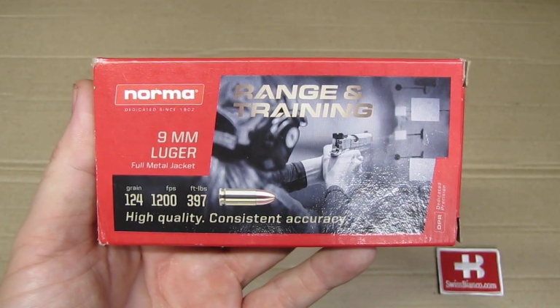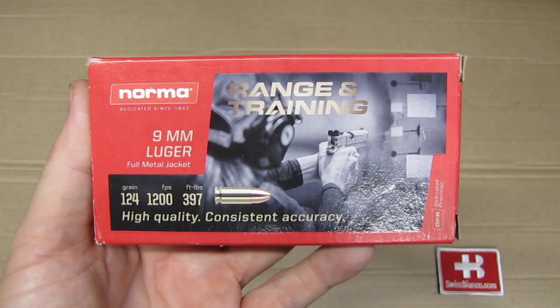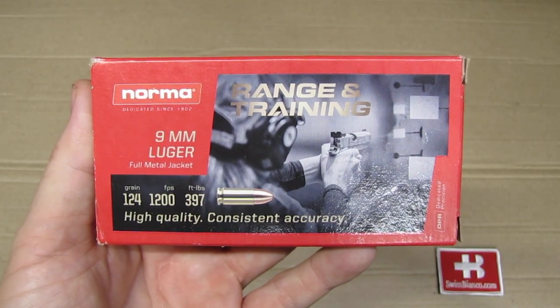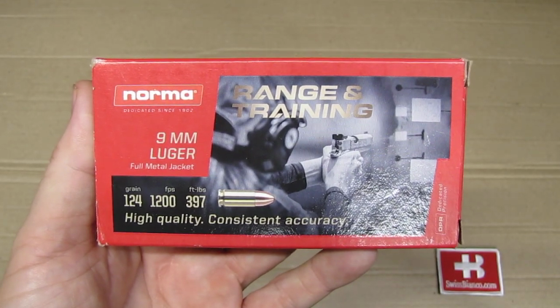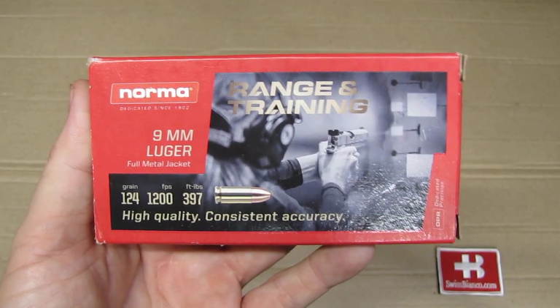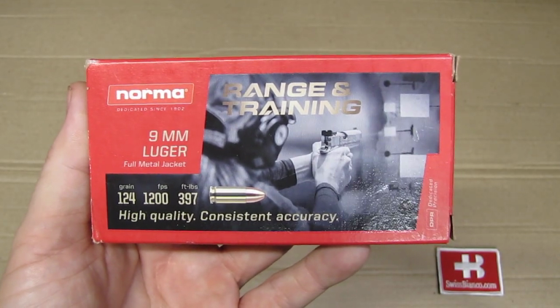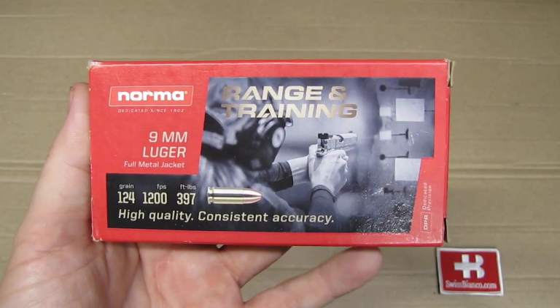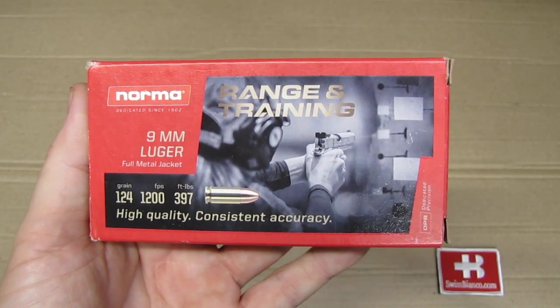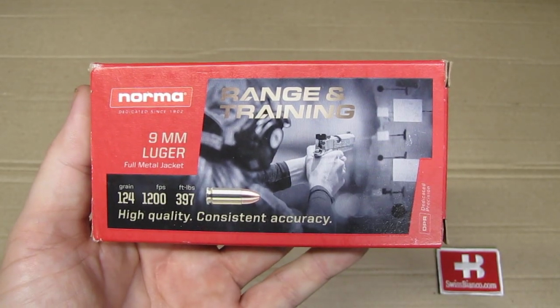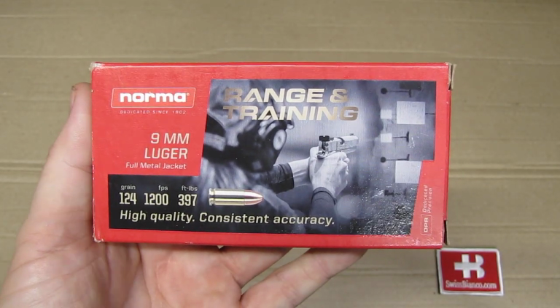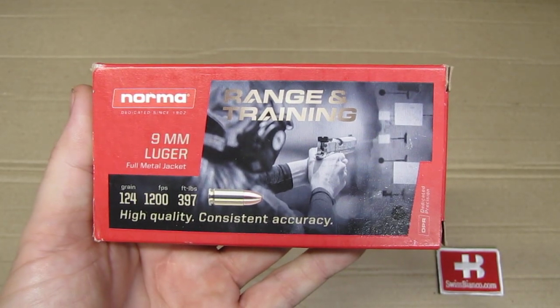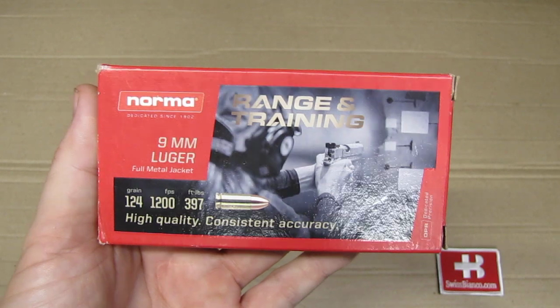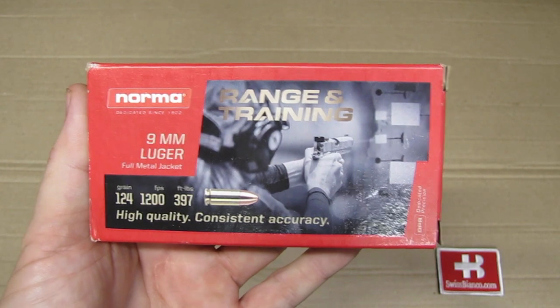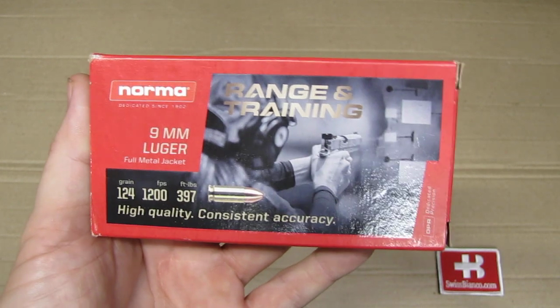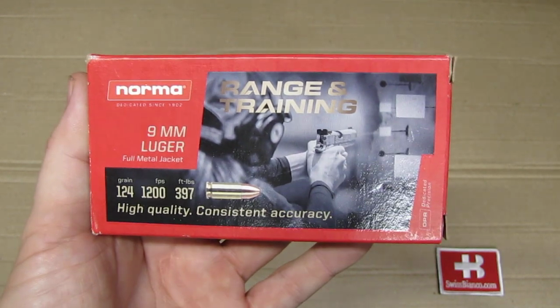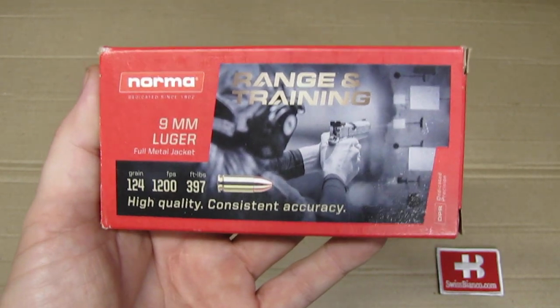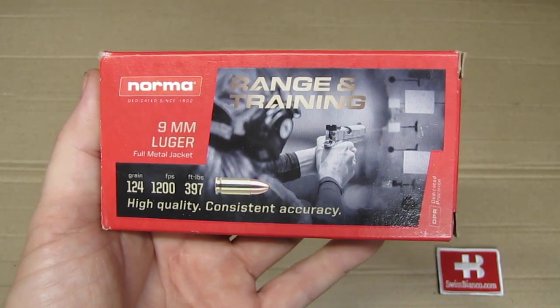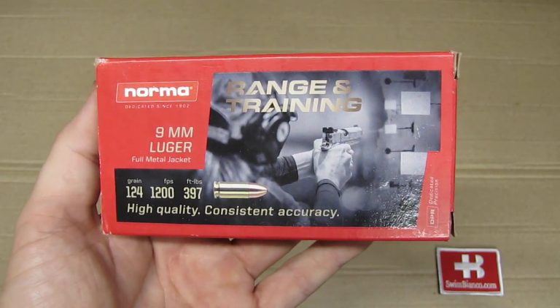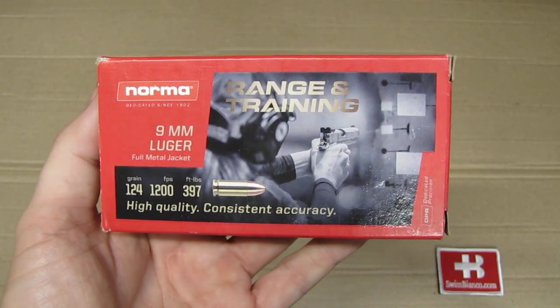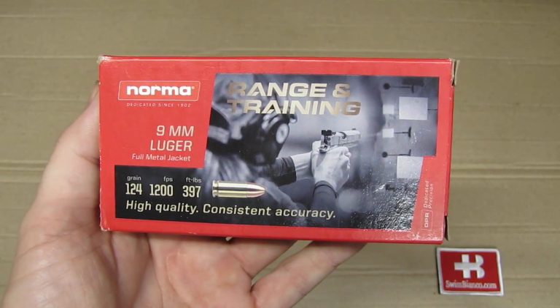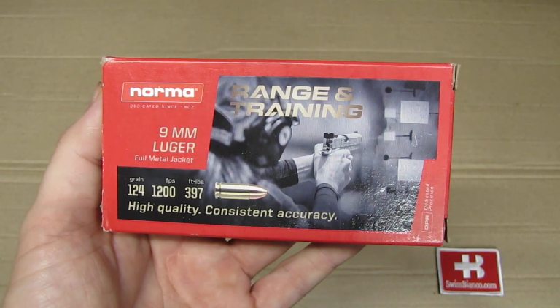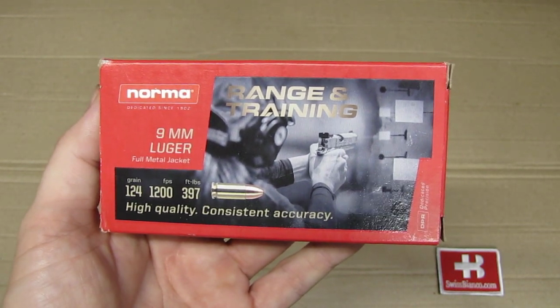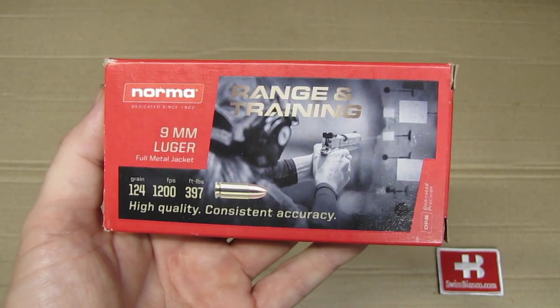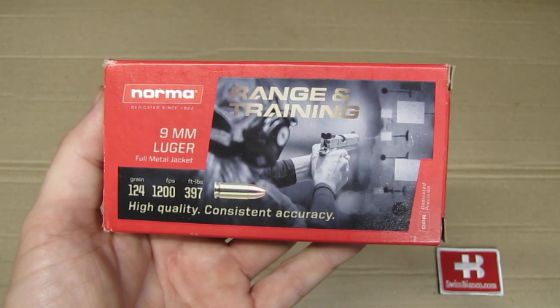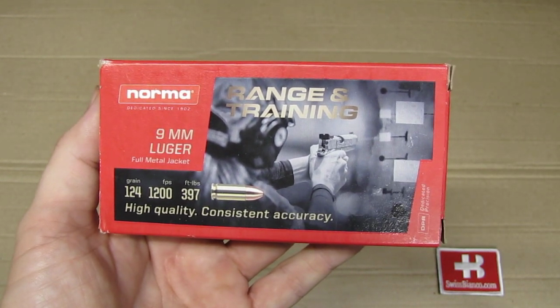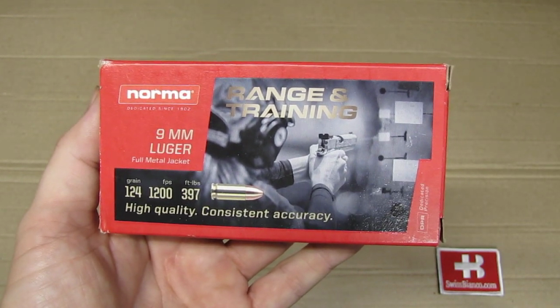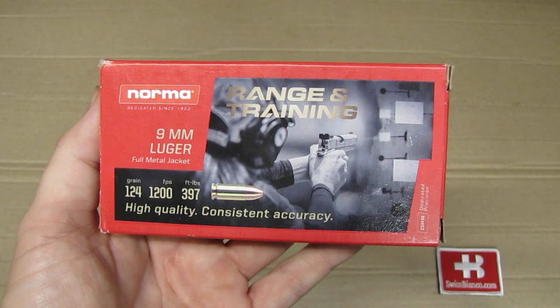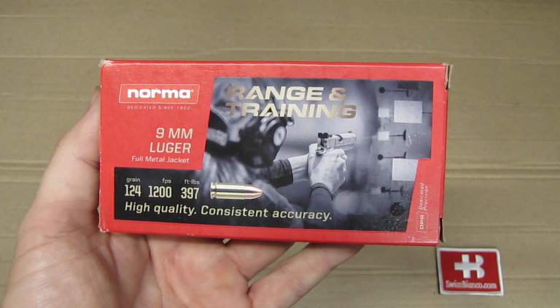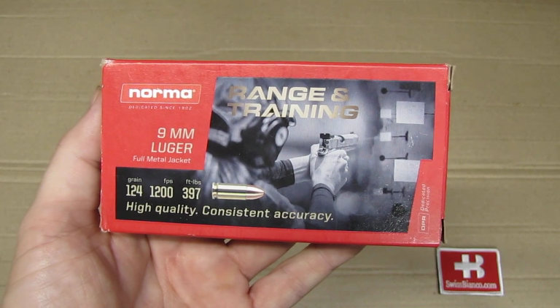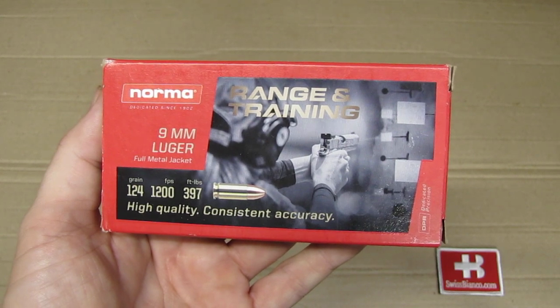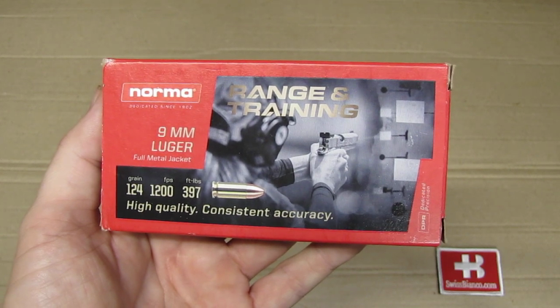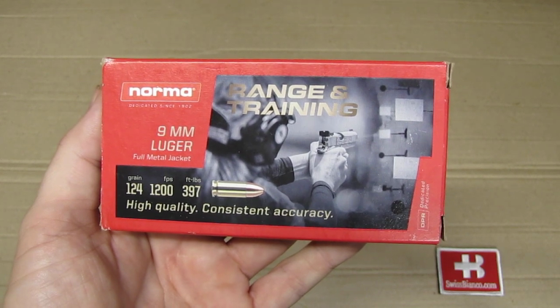Hello, my name is Swiss Bianco. In this video we will have a look at Norma ammunition — the range and training line that they offer. This time 9mm Luger.